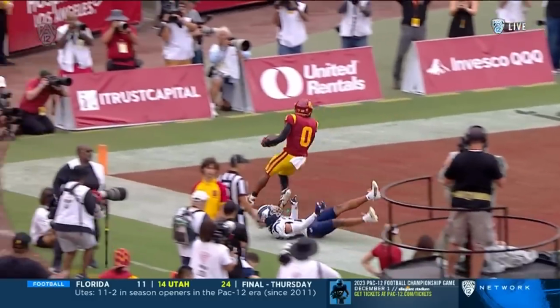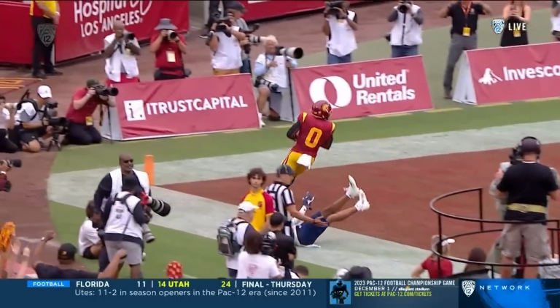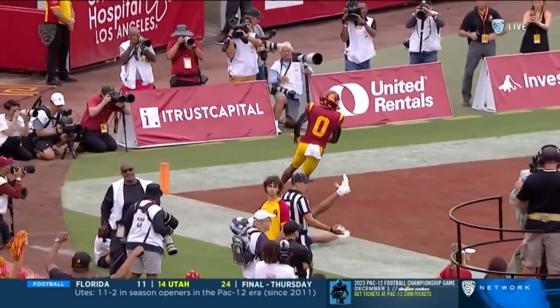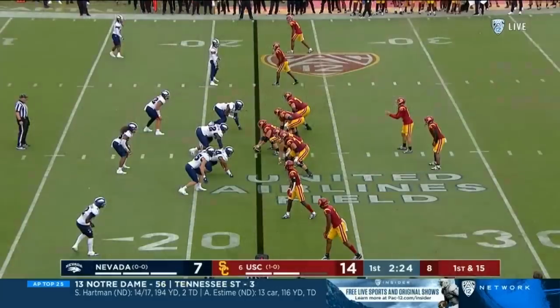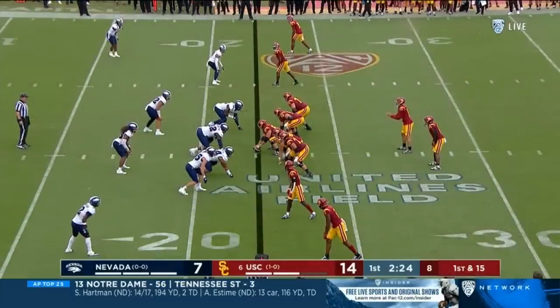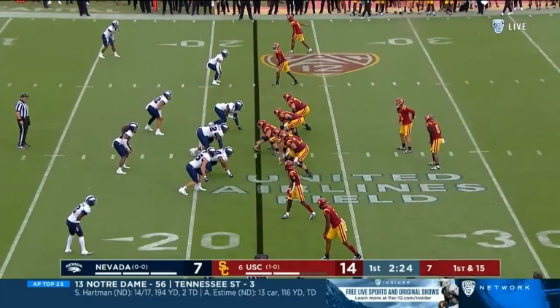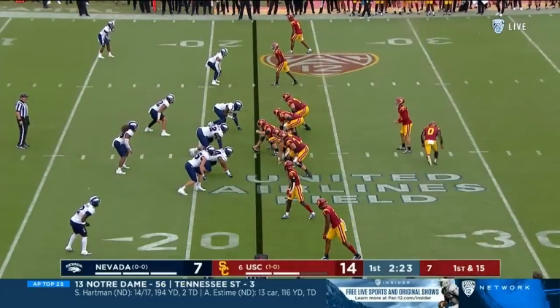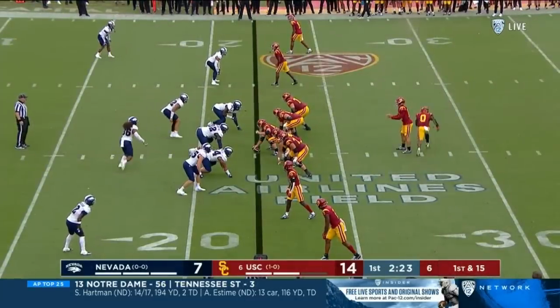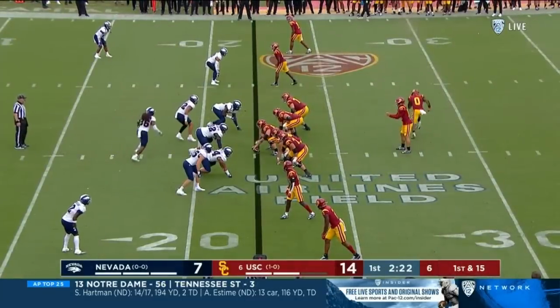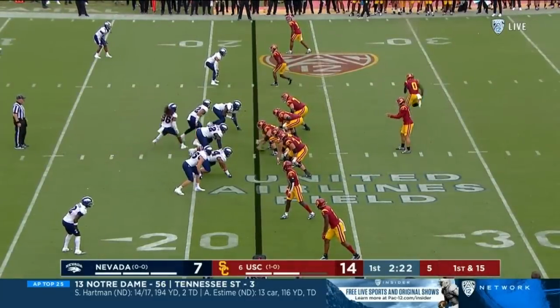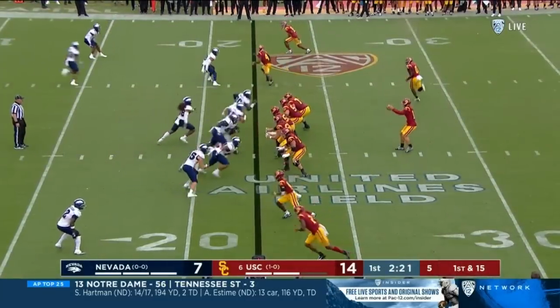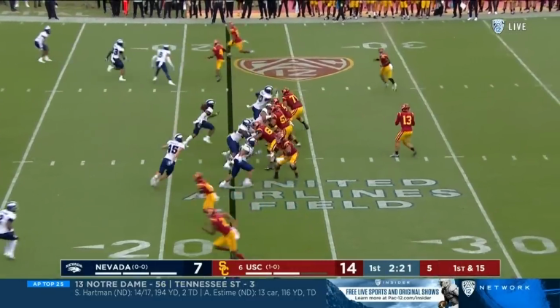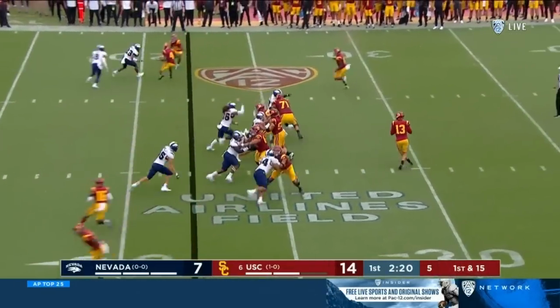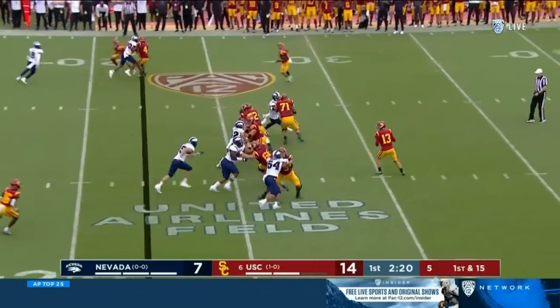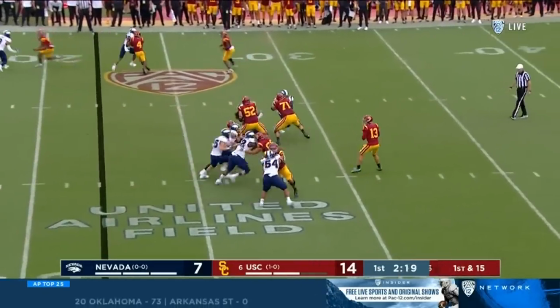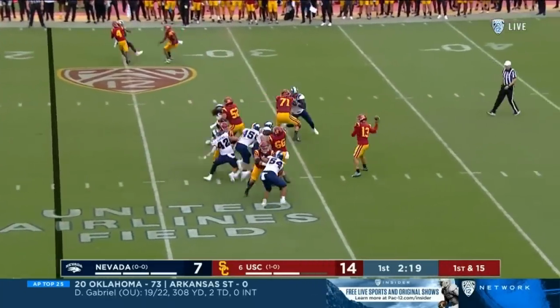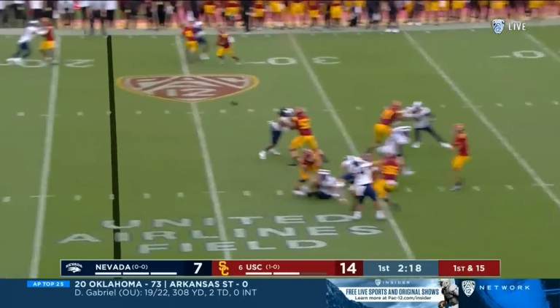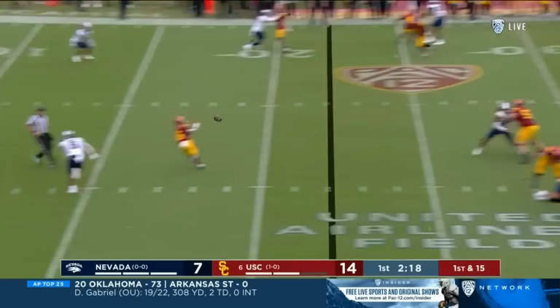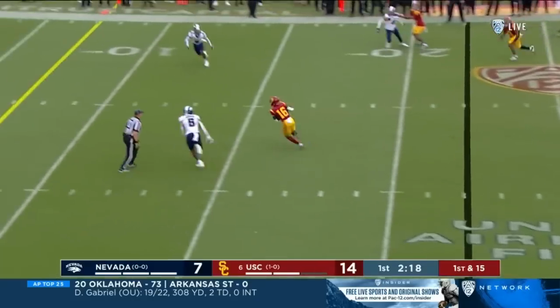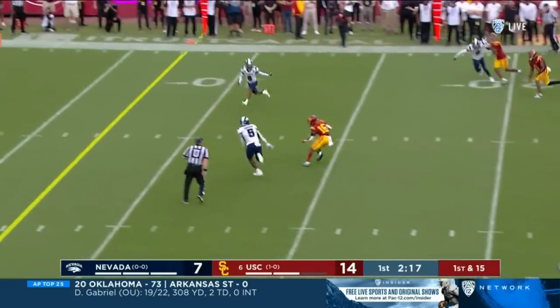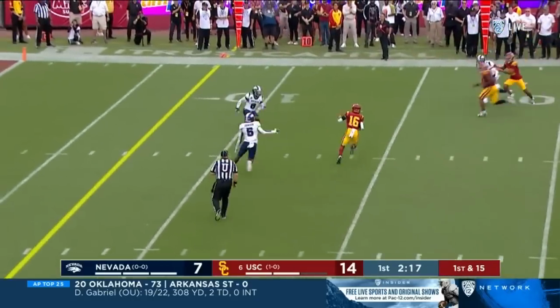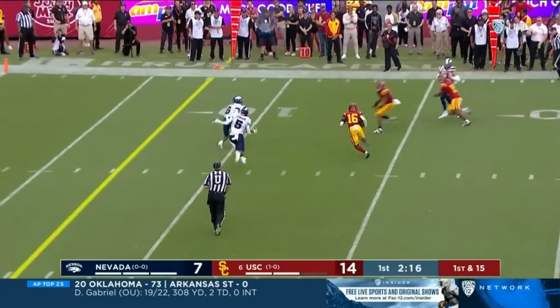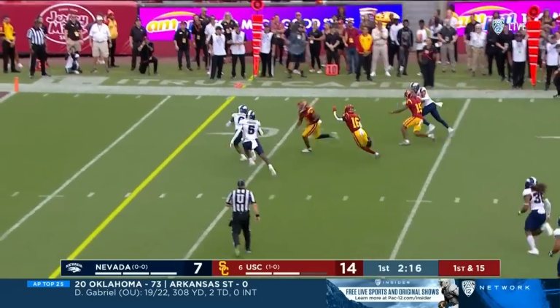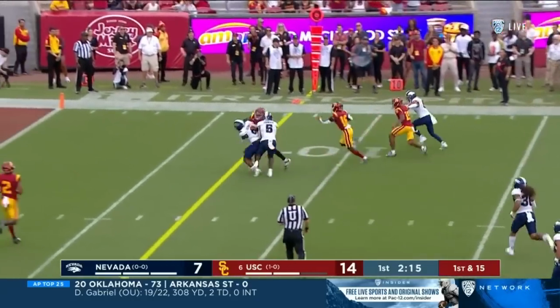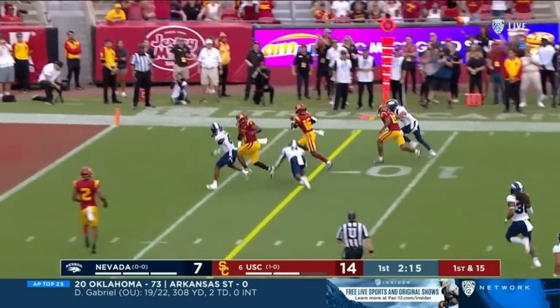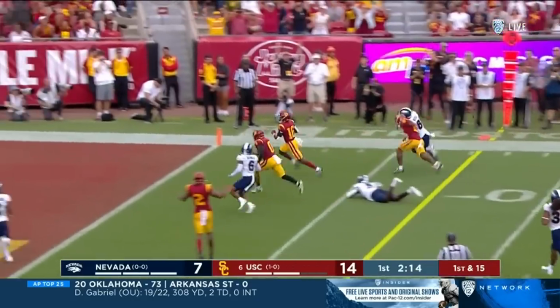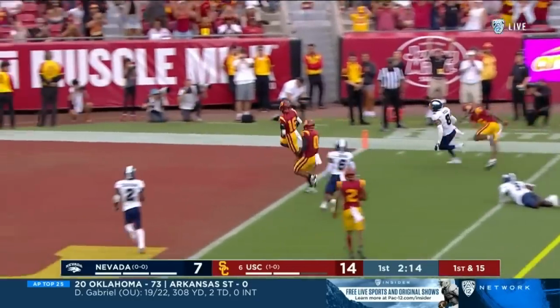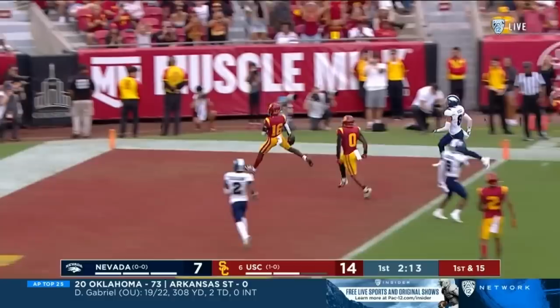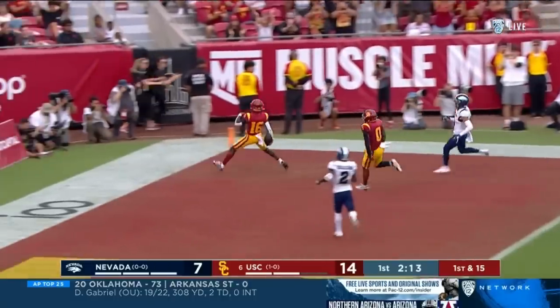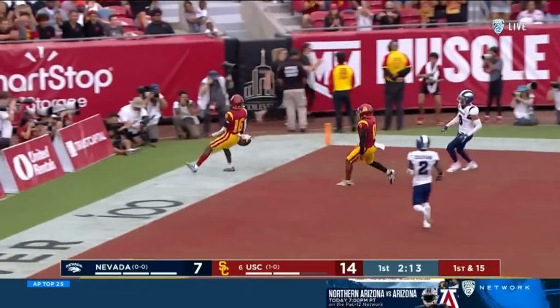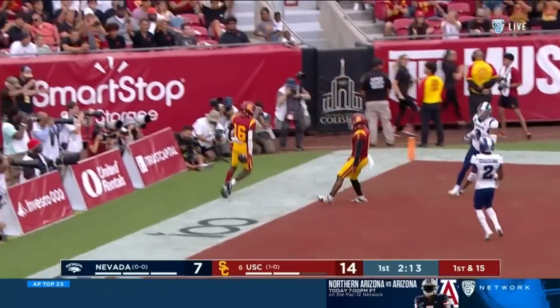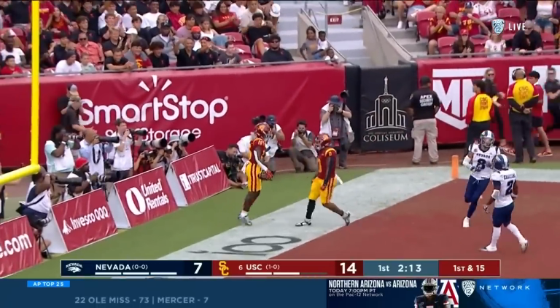And you're seeing a much more dynamic player. Backfield empties, extra pressure coming, USC picks it up. Todd Washington, Todd Washington — terrific open field cut for the touchdown.